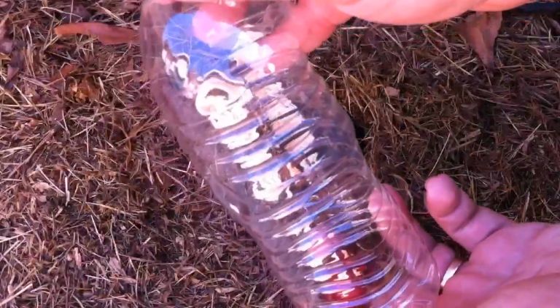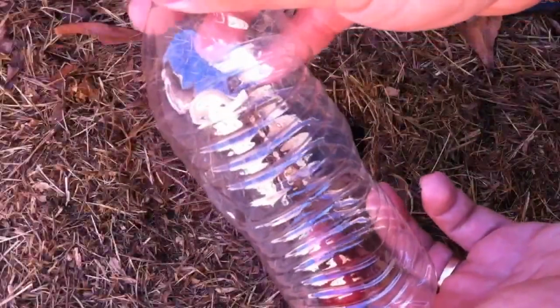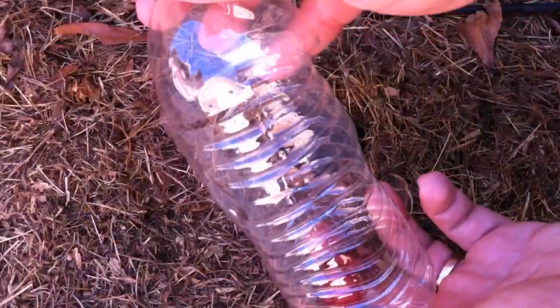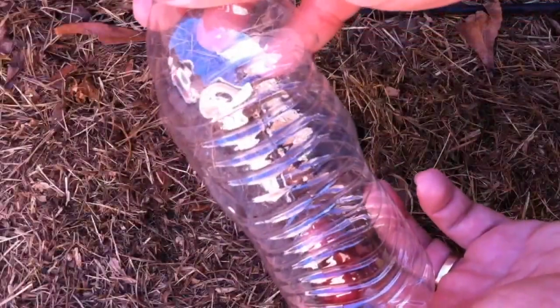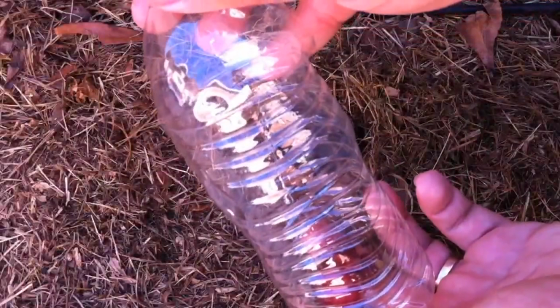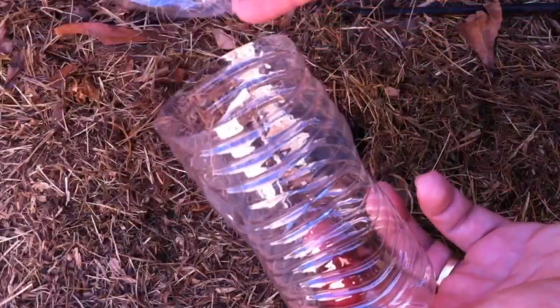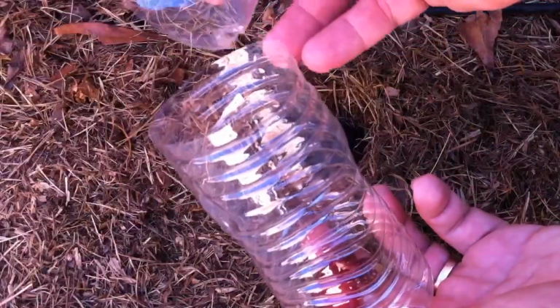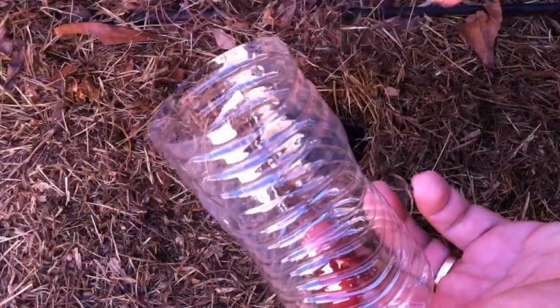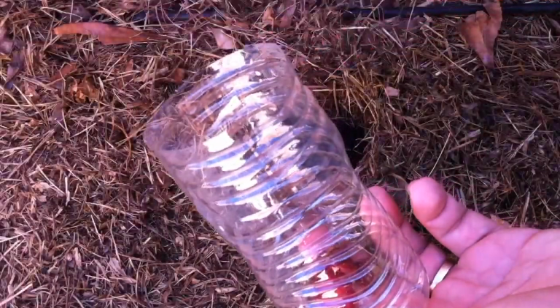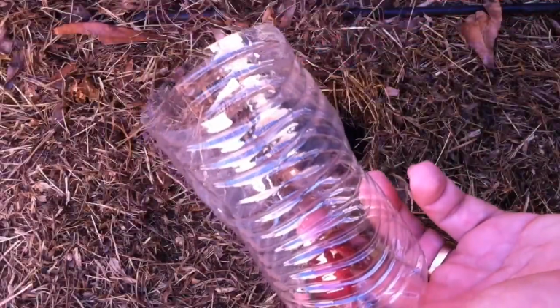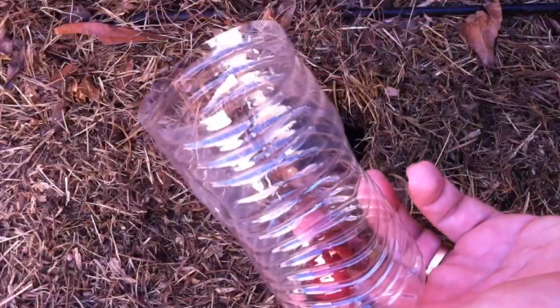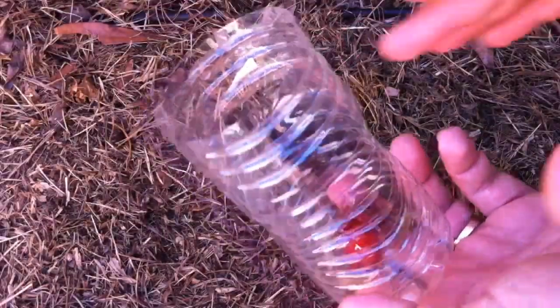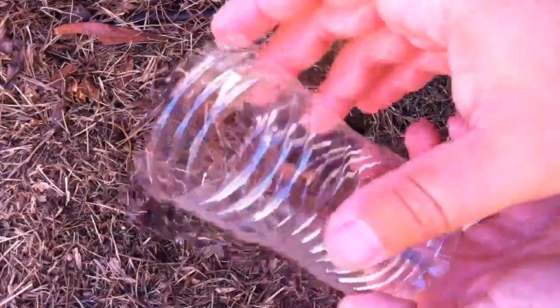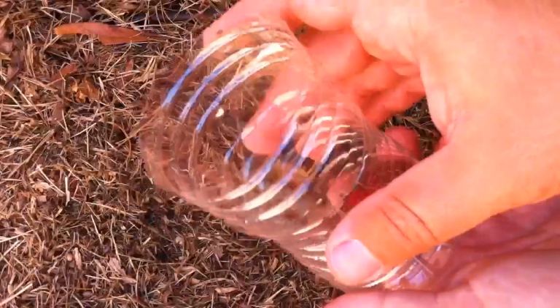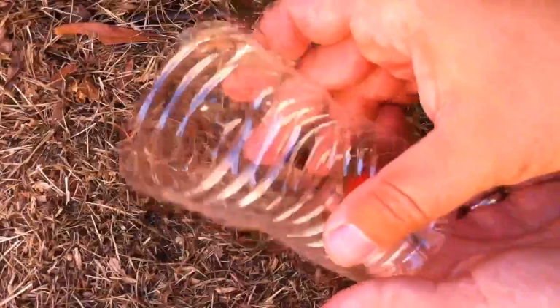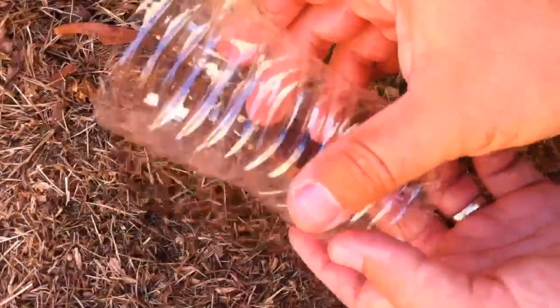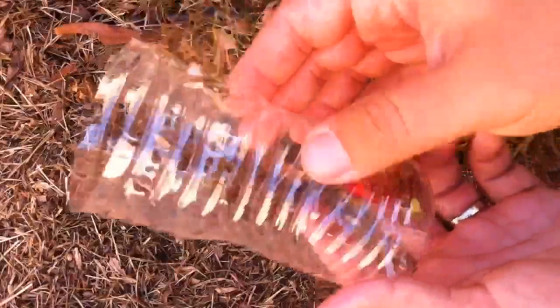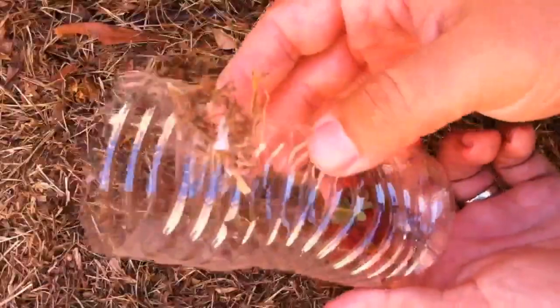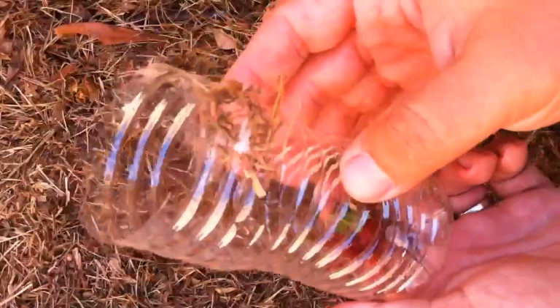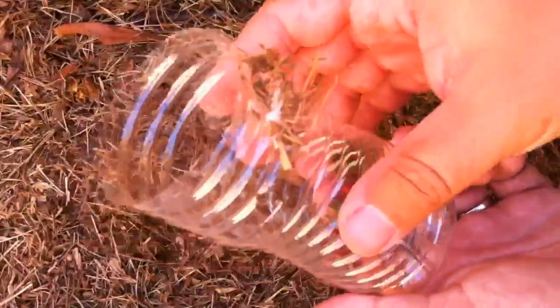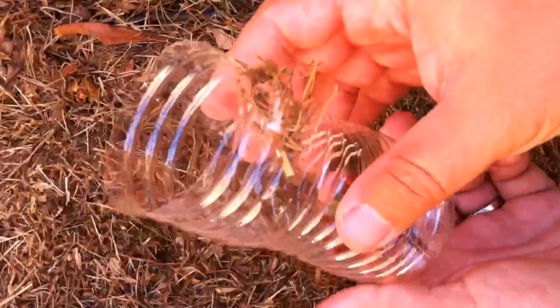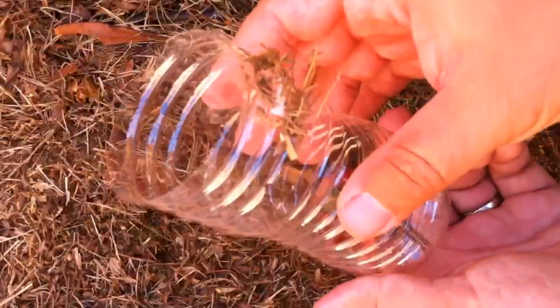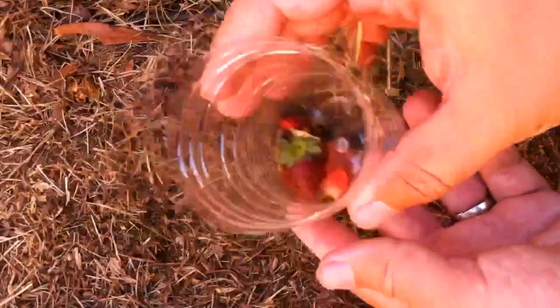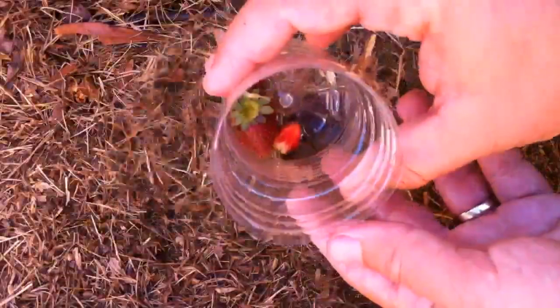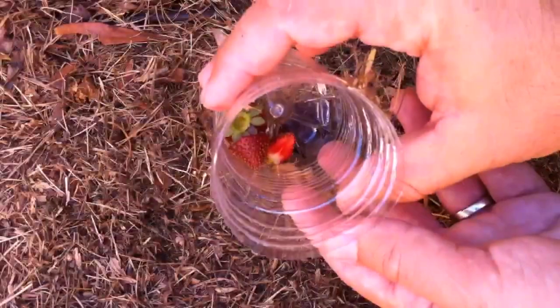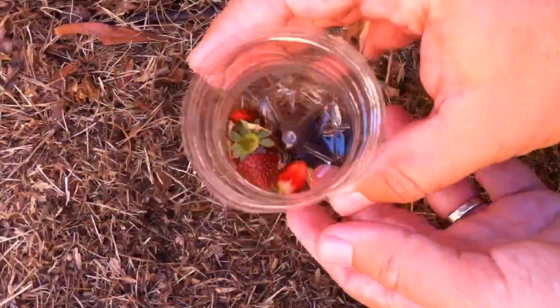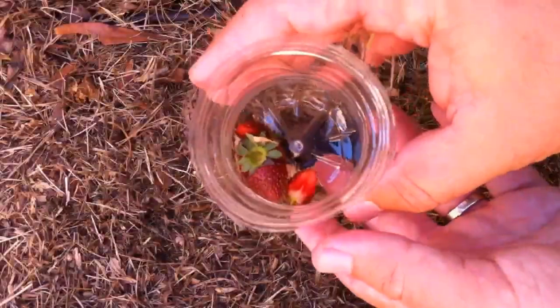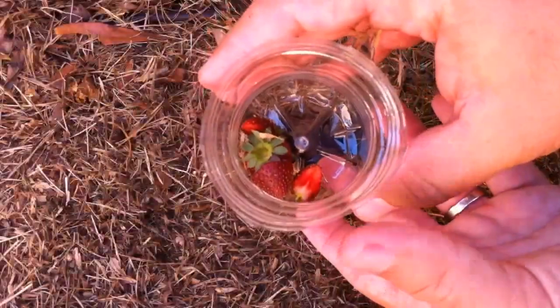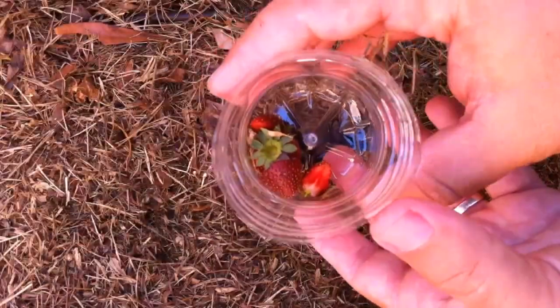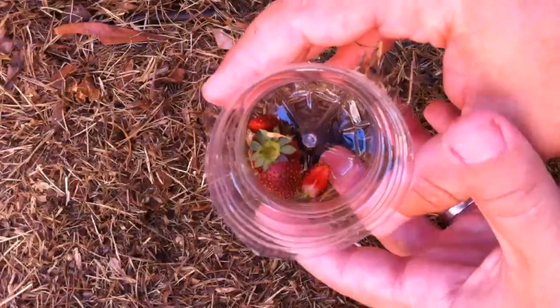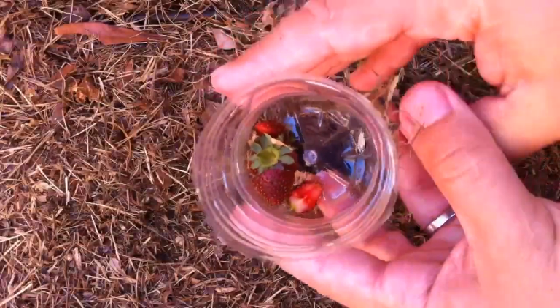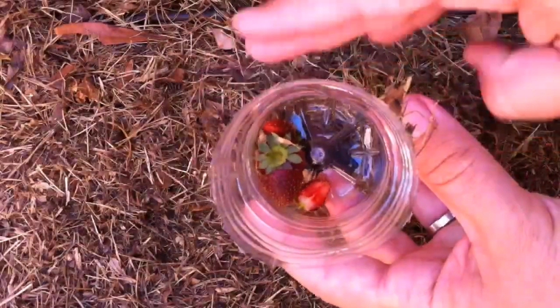You basically just take a little water bottle, cut the top off, and then you want to make sure that you put some rotting vegetation in it.